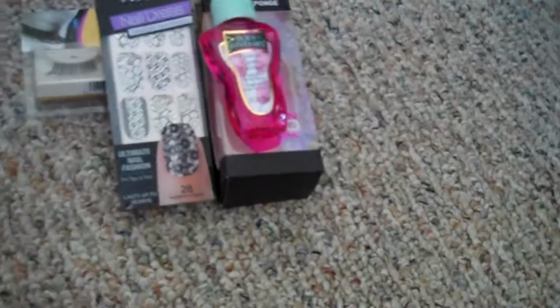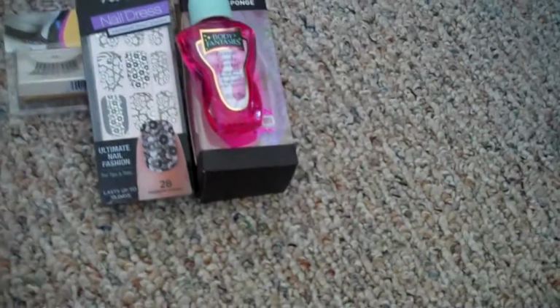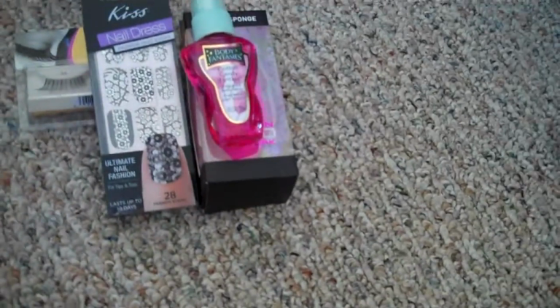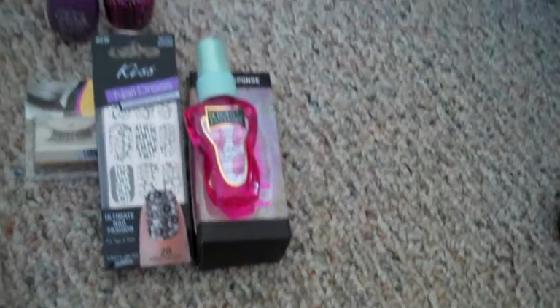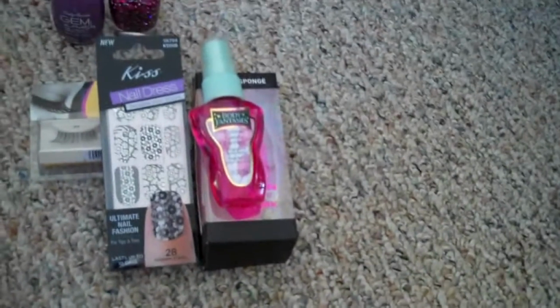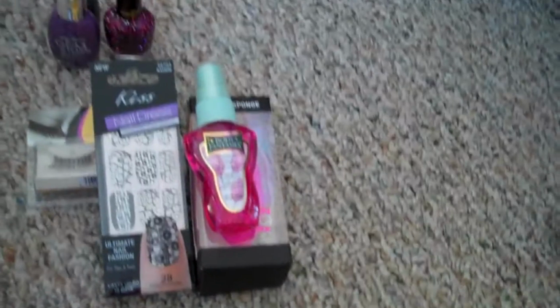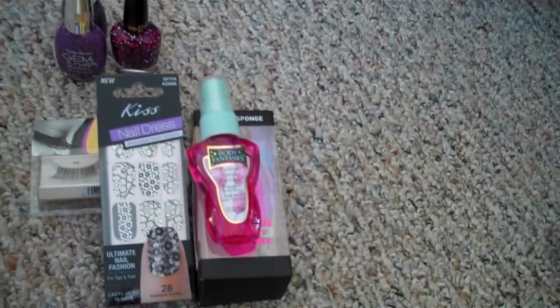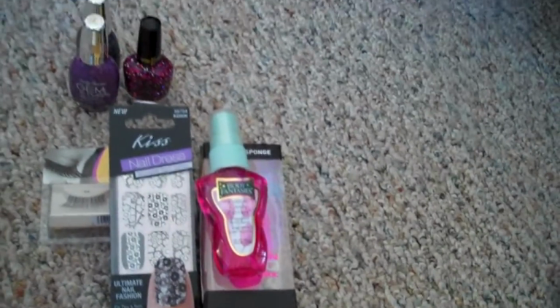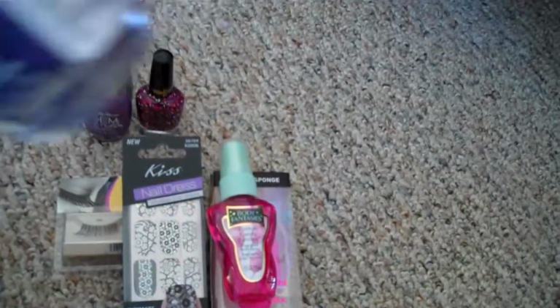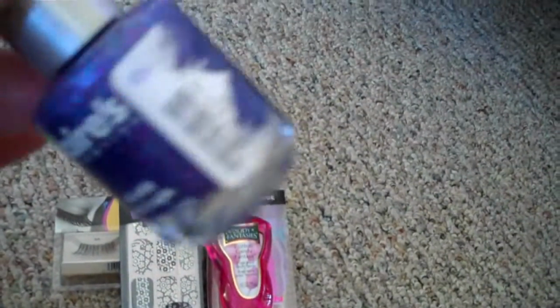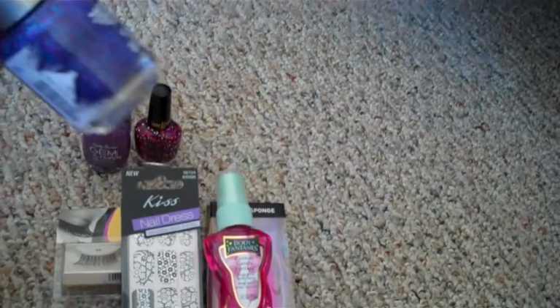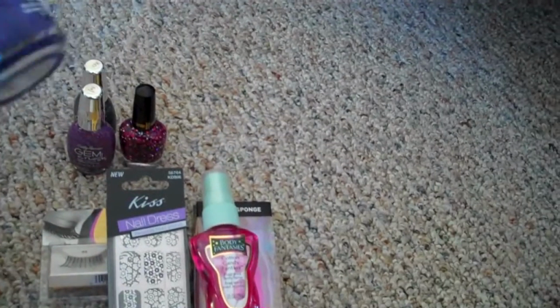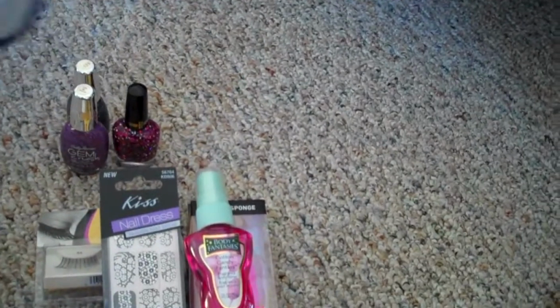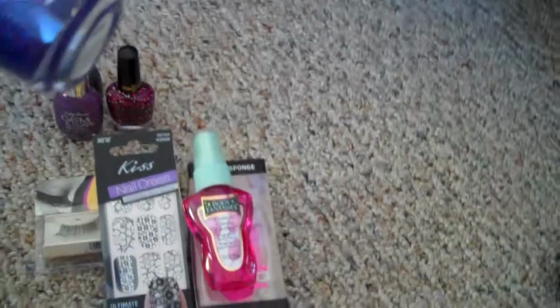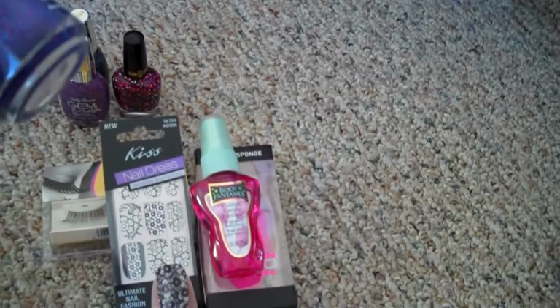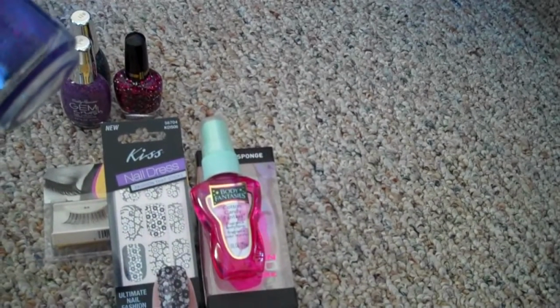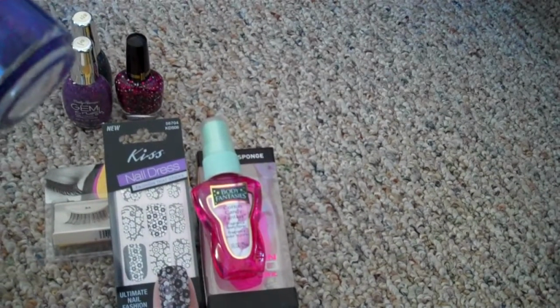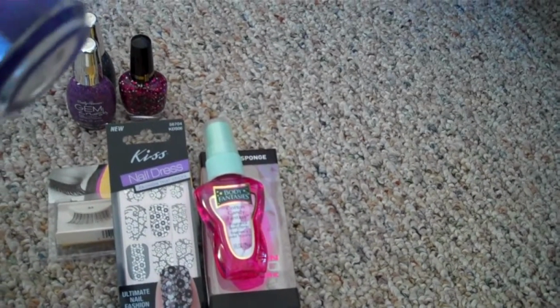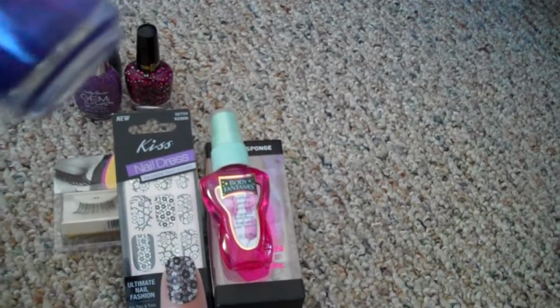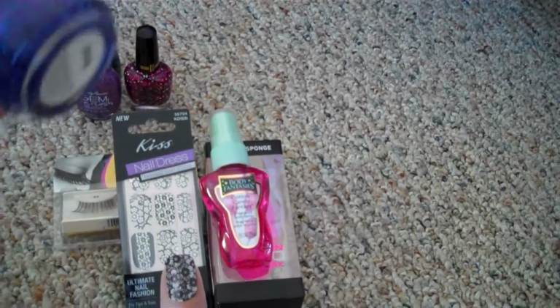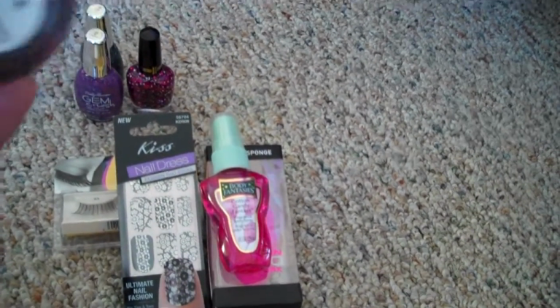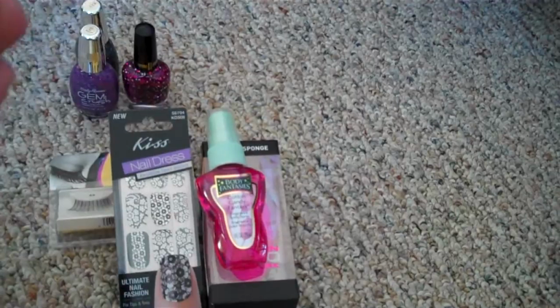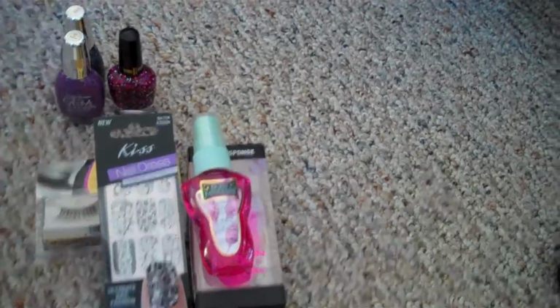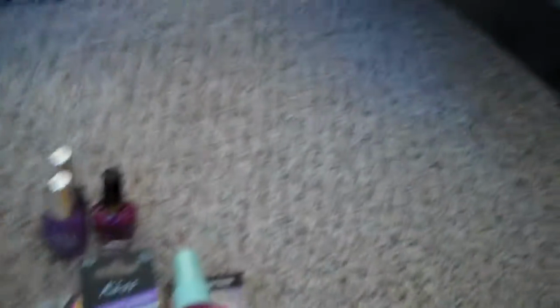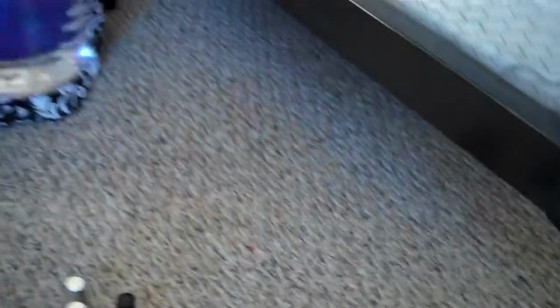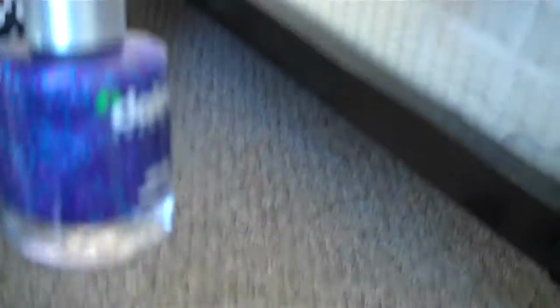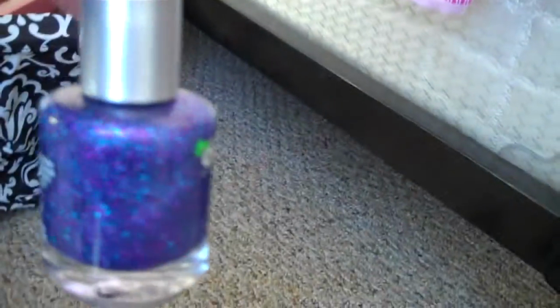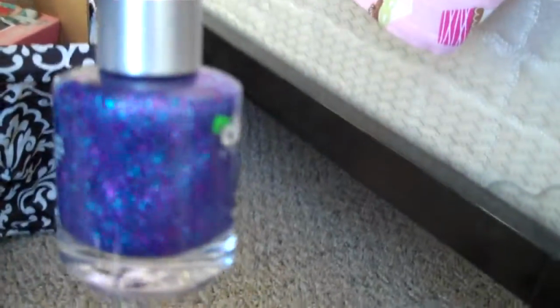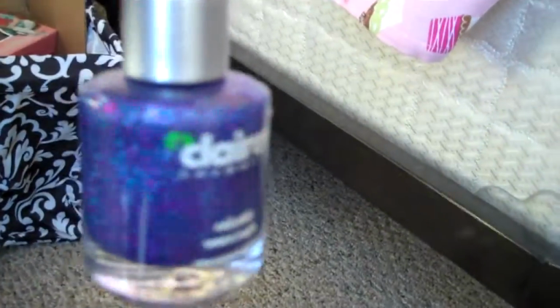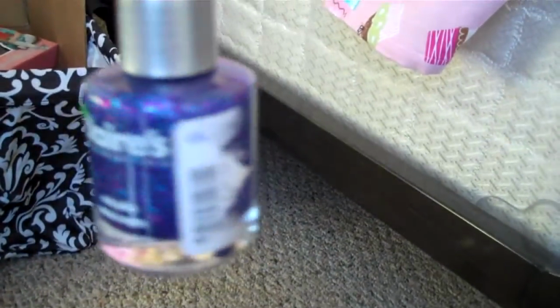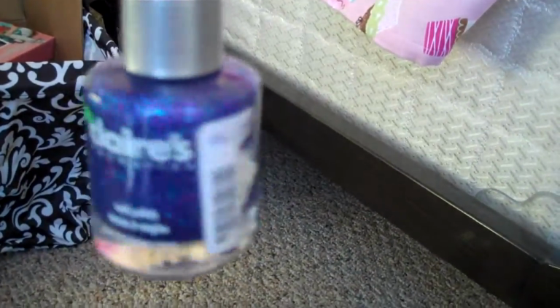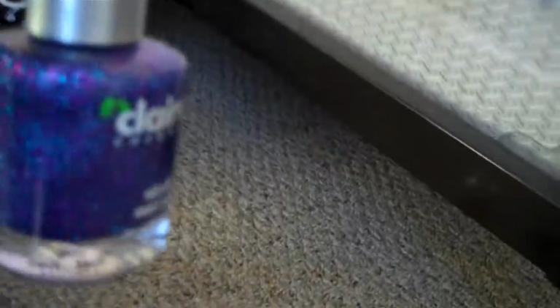Then I went to Klairs, and at Klairs I found this wonderful glitter polish. It's blue and like a magenta, pinky purple color. It's called Mystical, and it is one of my favorite glitter polishes ever, I think.